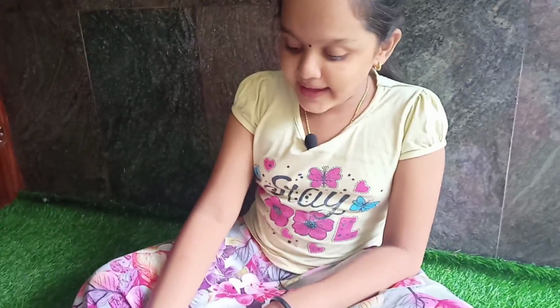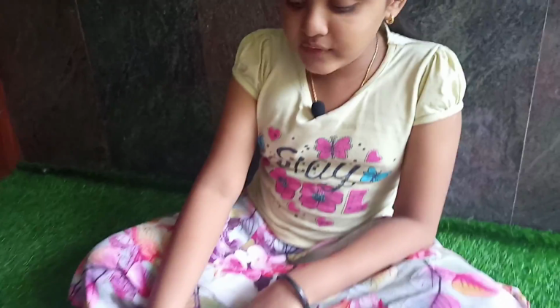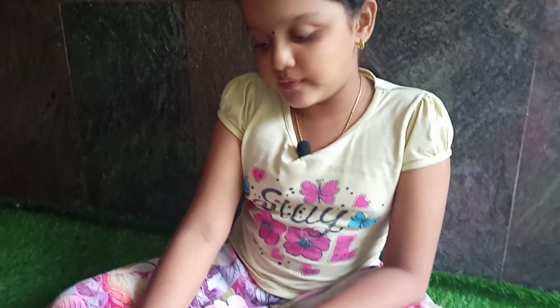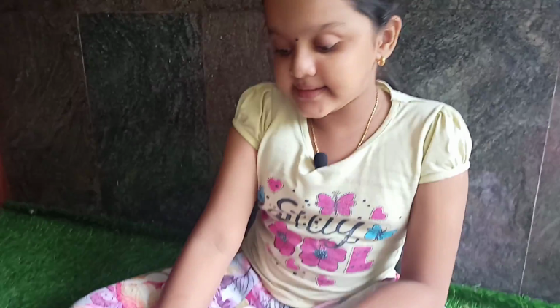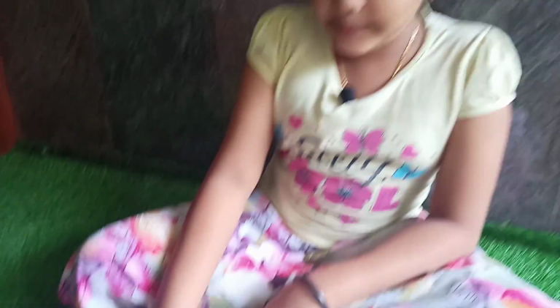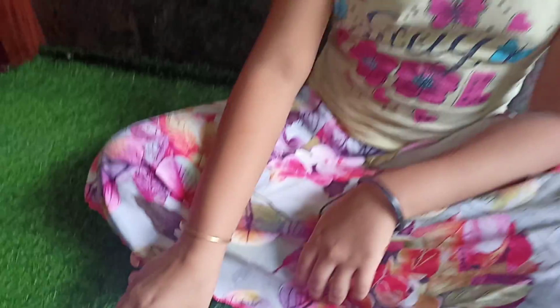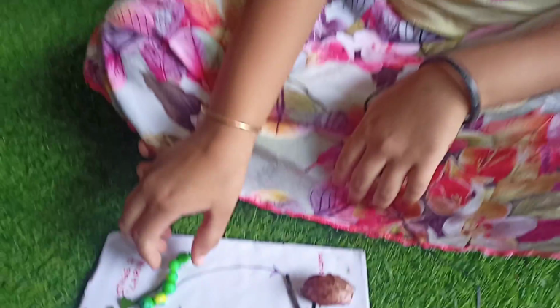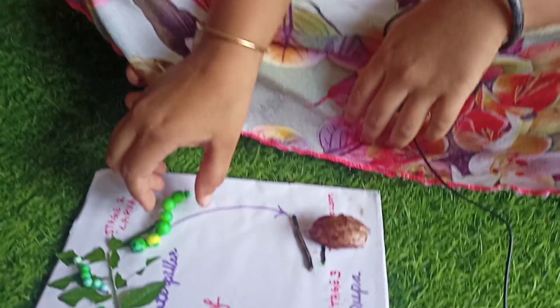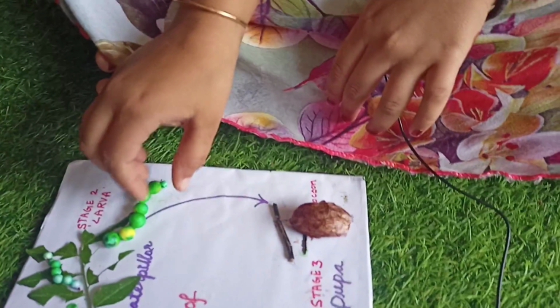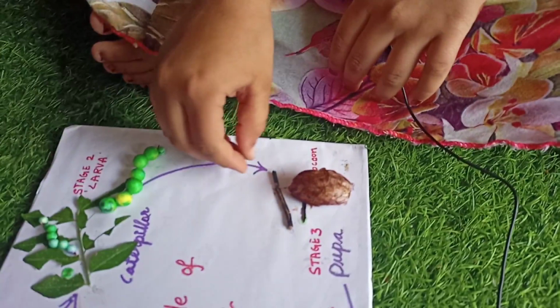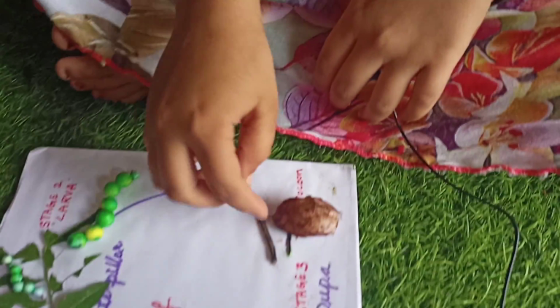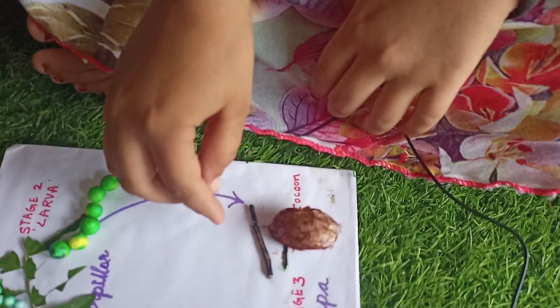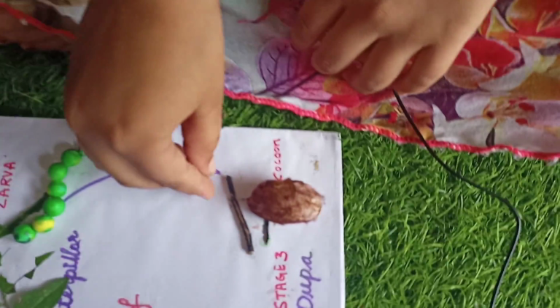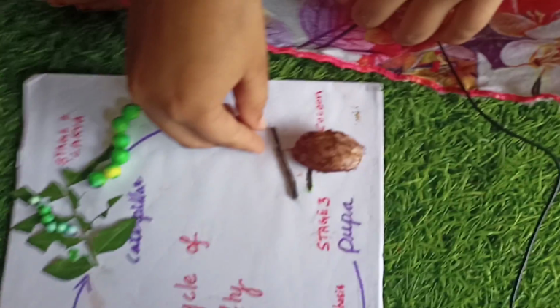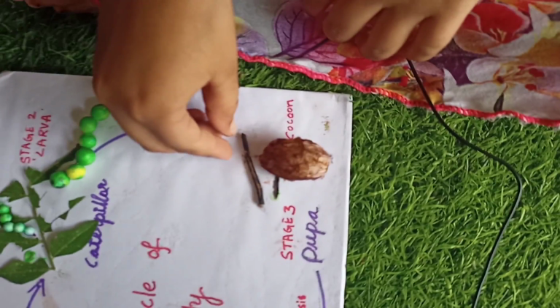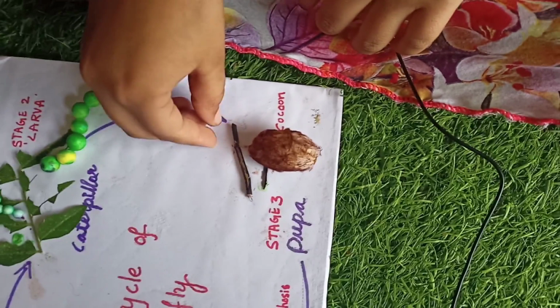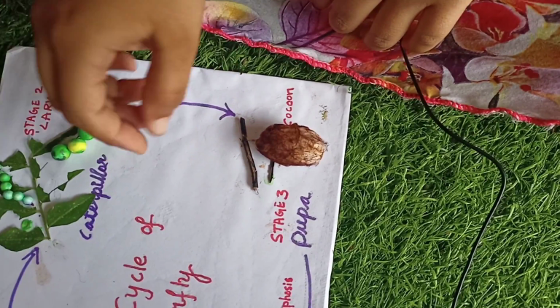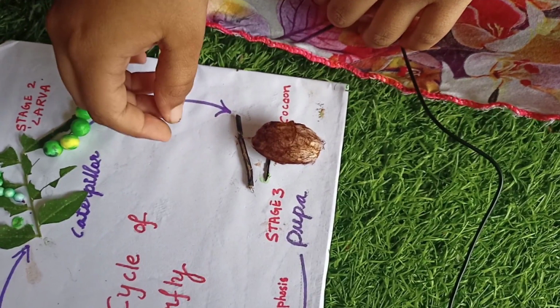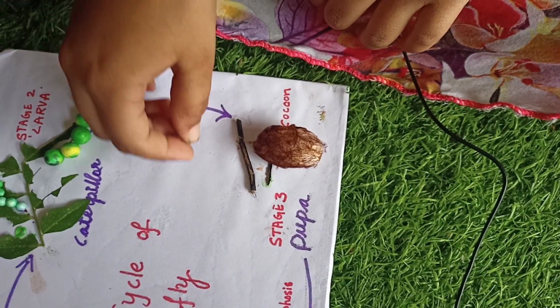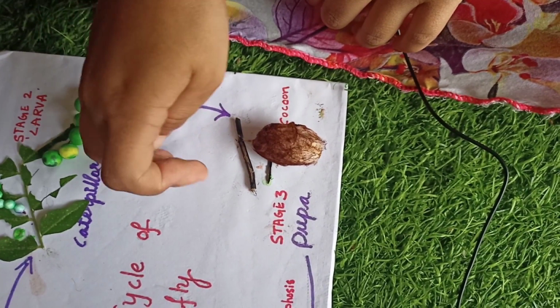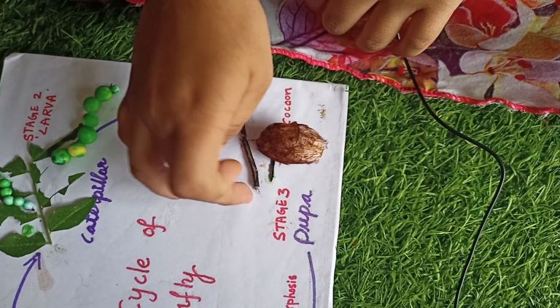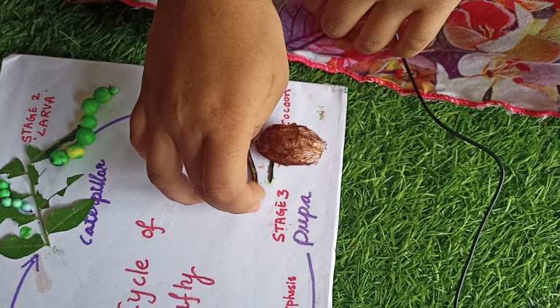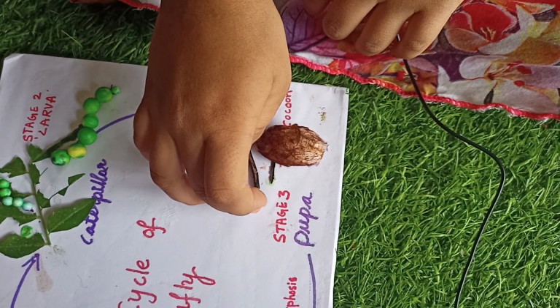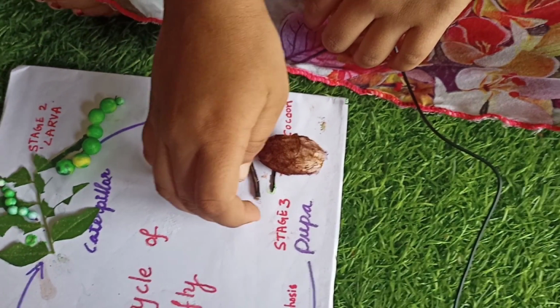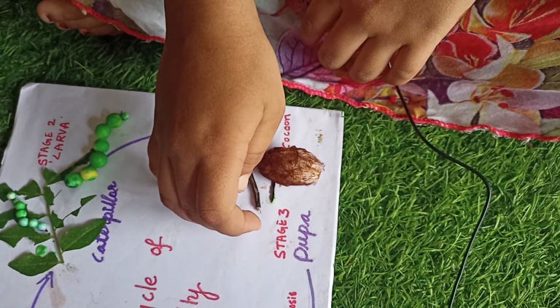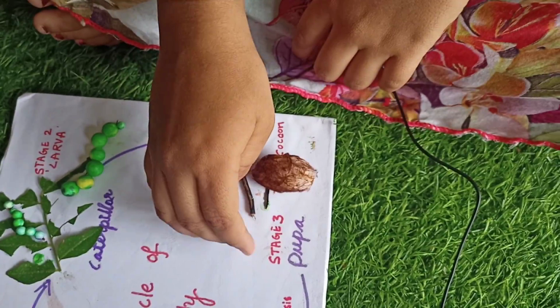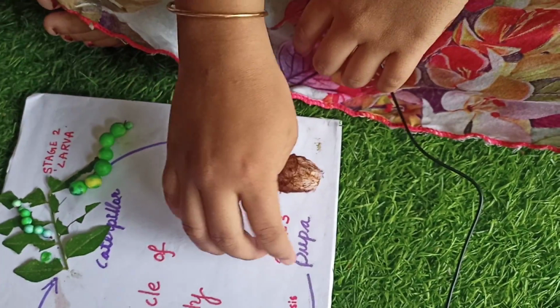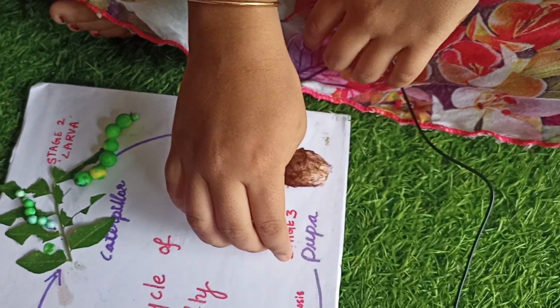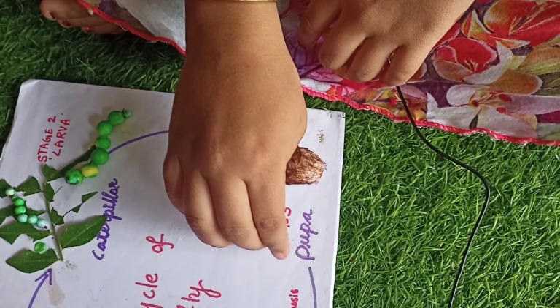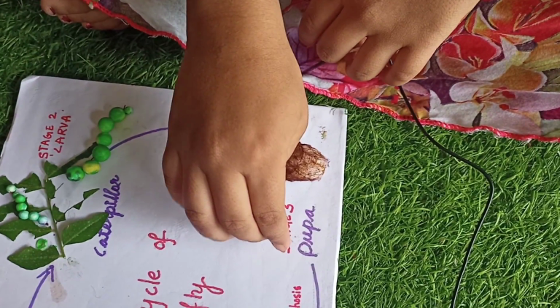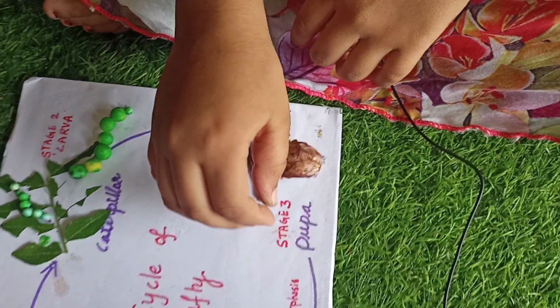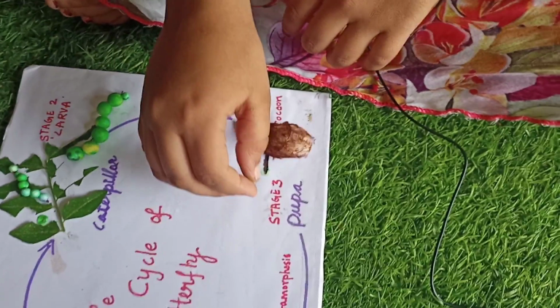At the end of 2 weeks, caterpillars find a safe place and build their own cocoon, attaching it to the stem. This is stage 3, called the pupa stage.